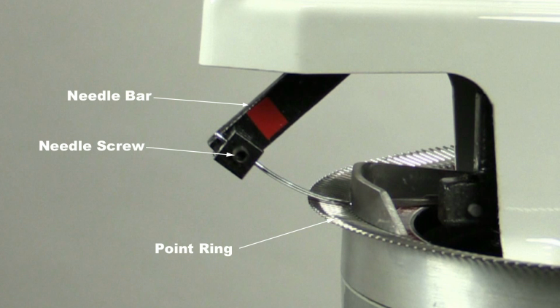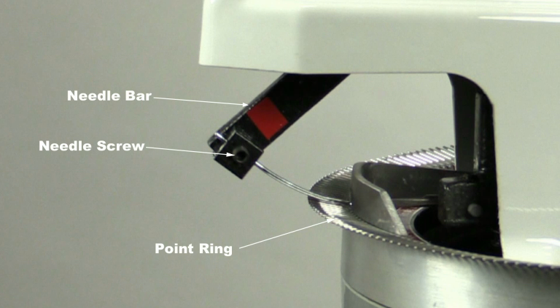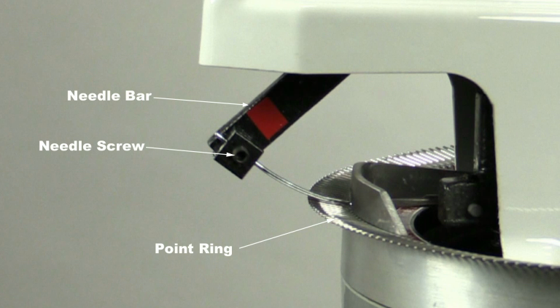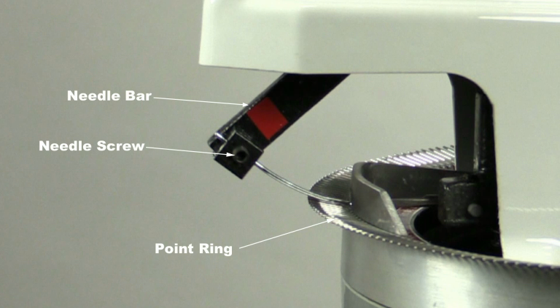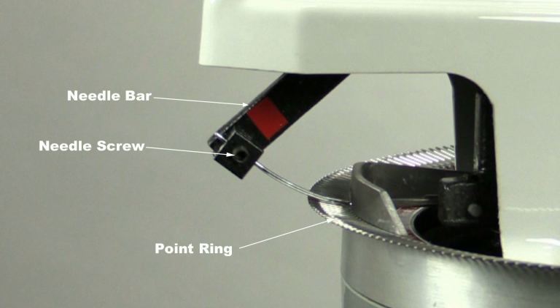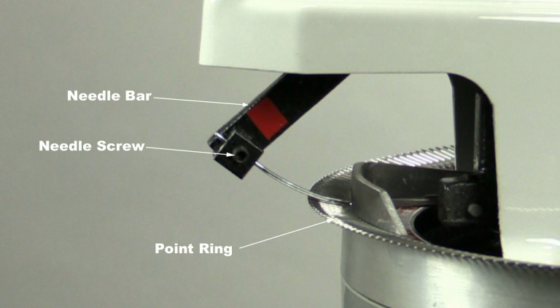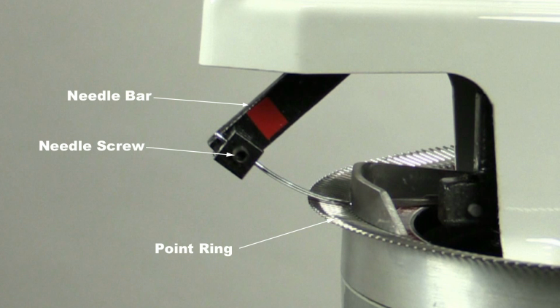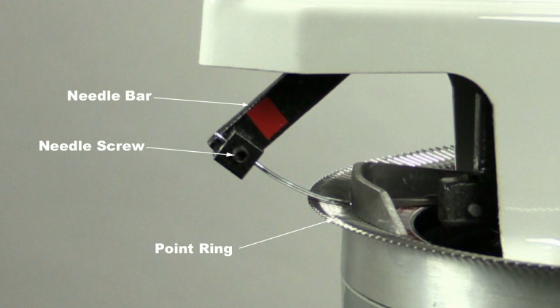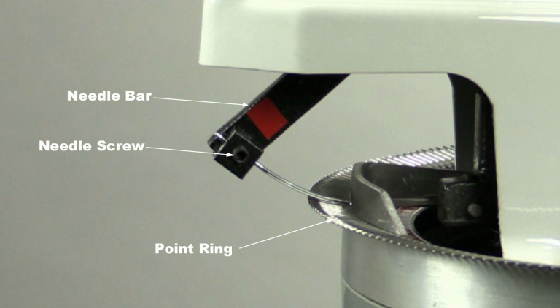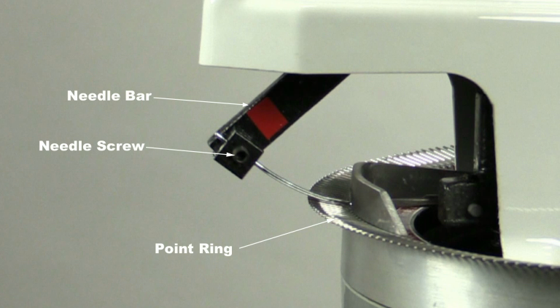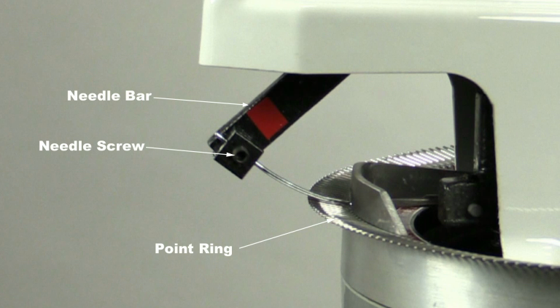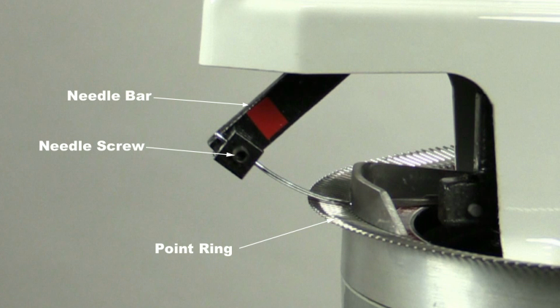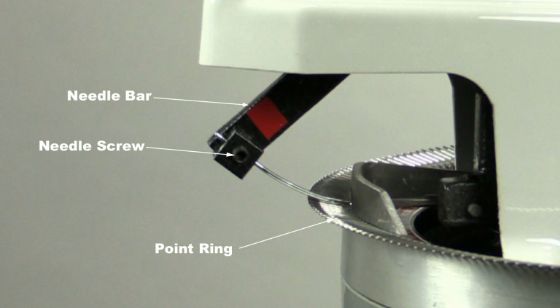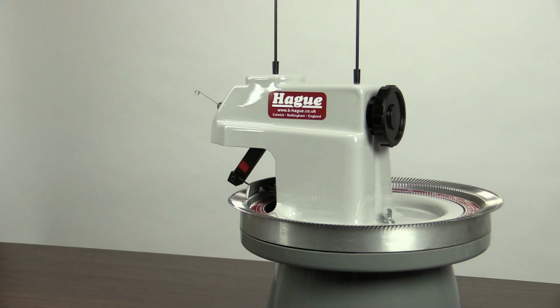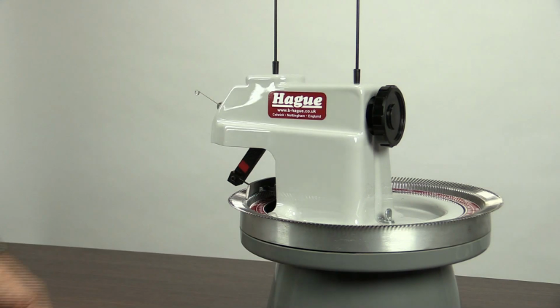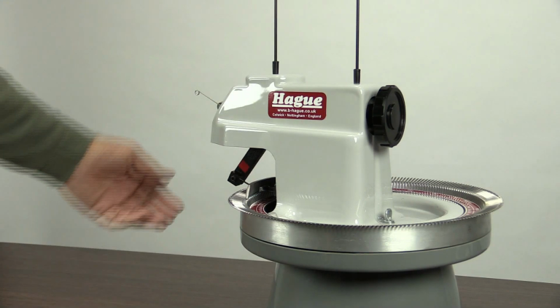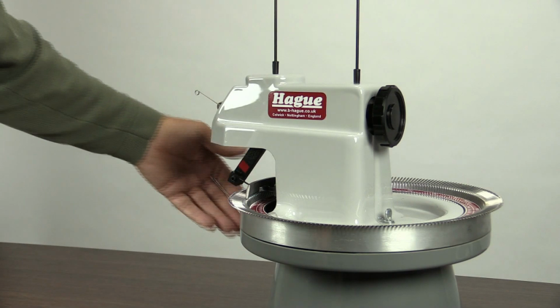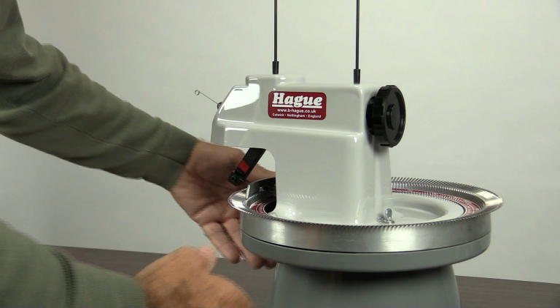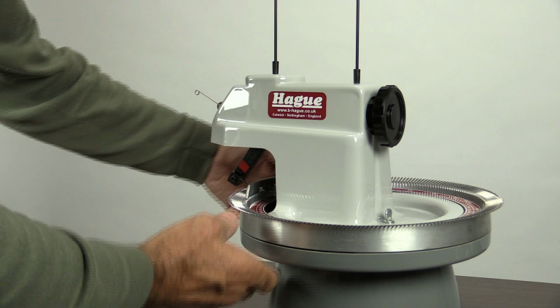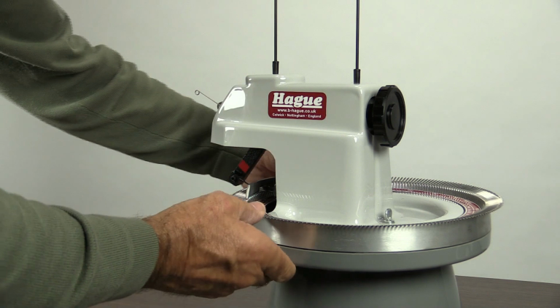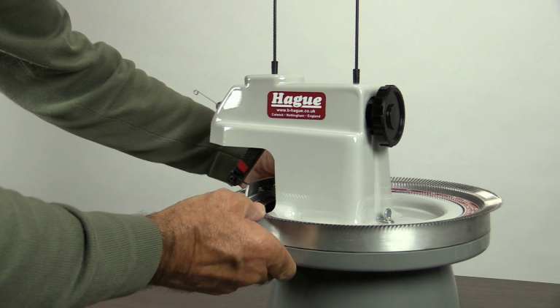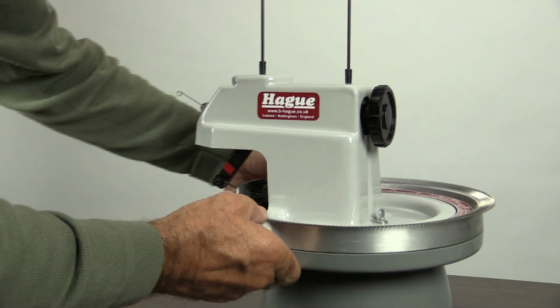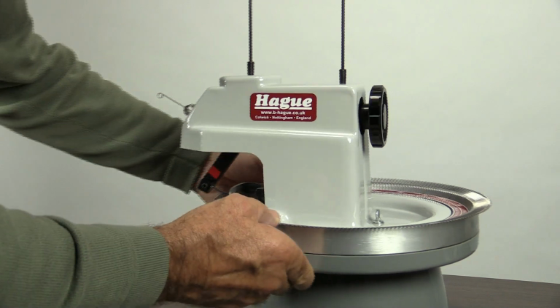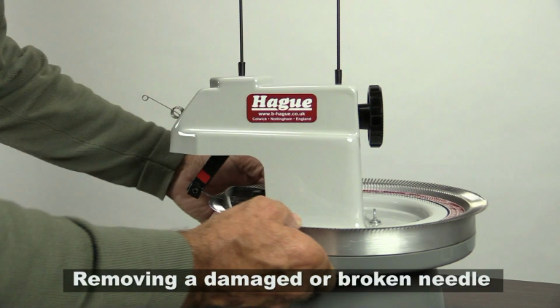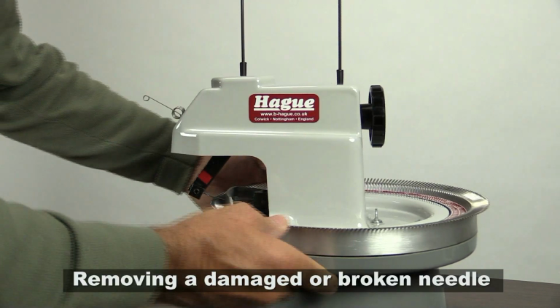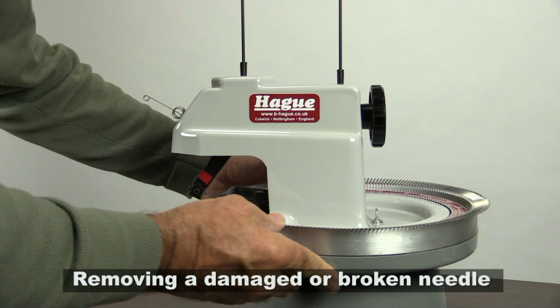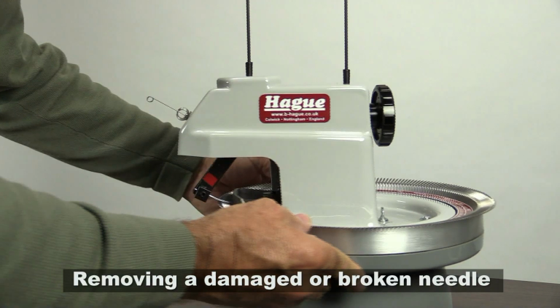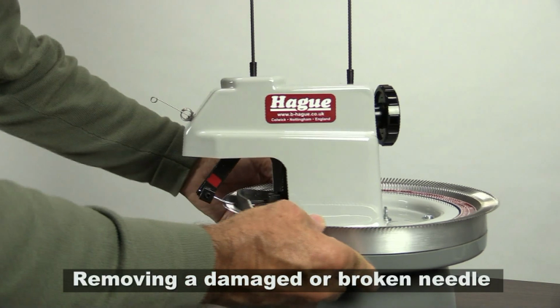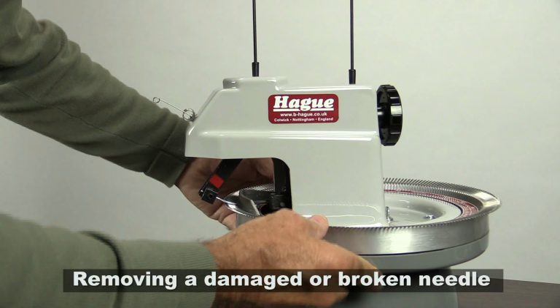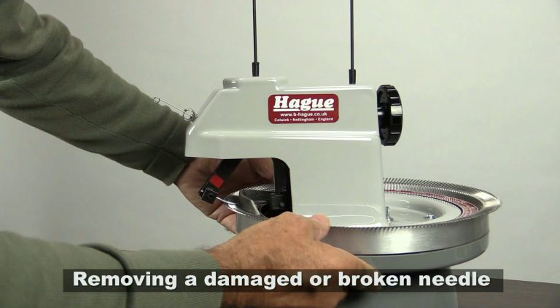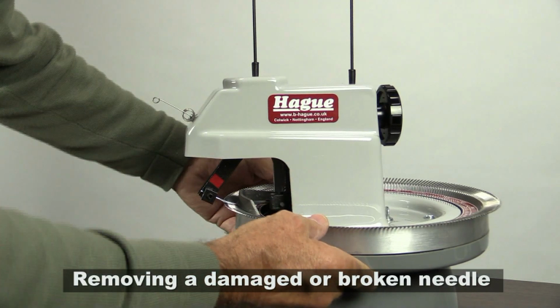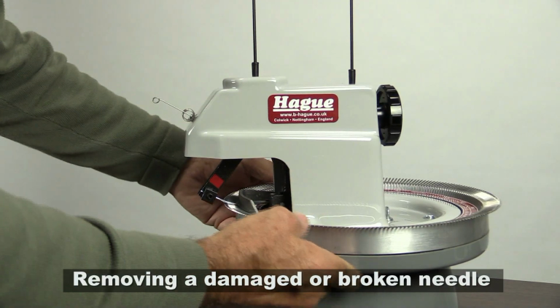This is how to change a needle on the Hague Linker. First of all you have to remove the damaged or broken needle.